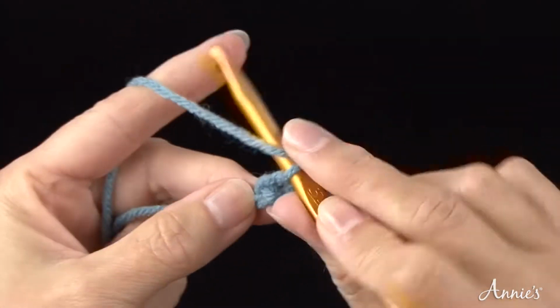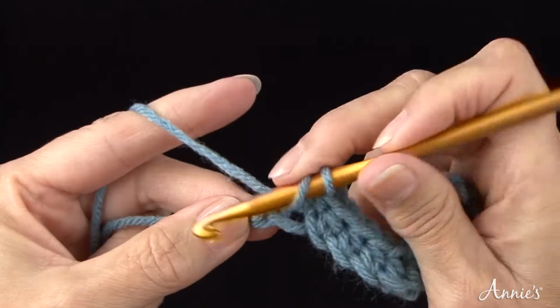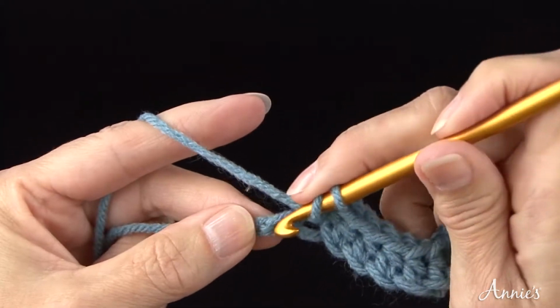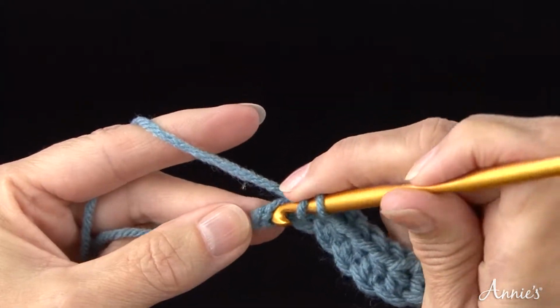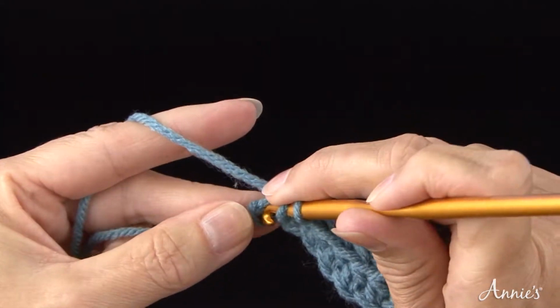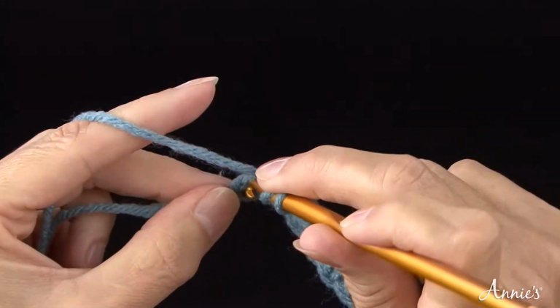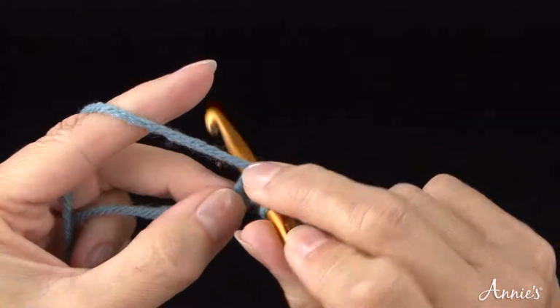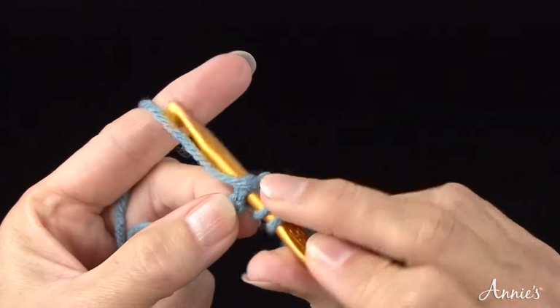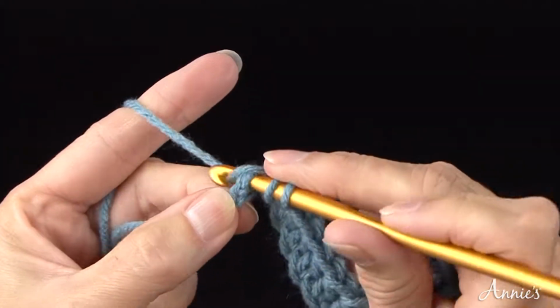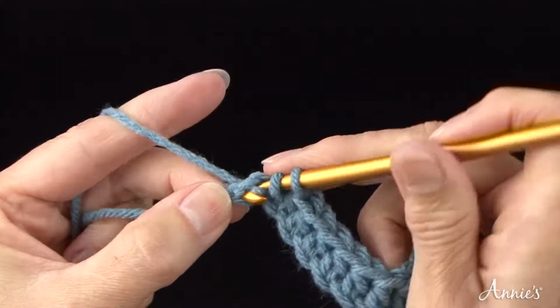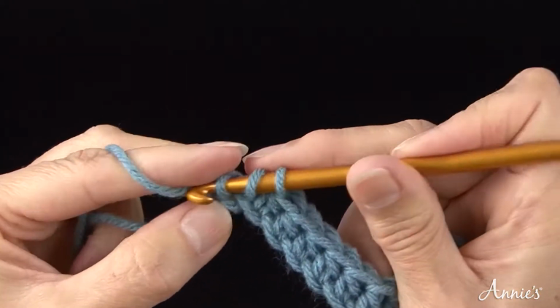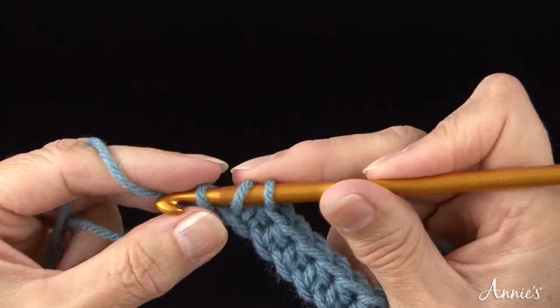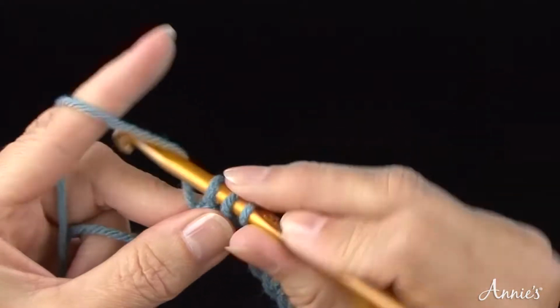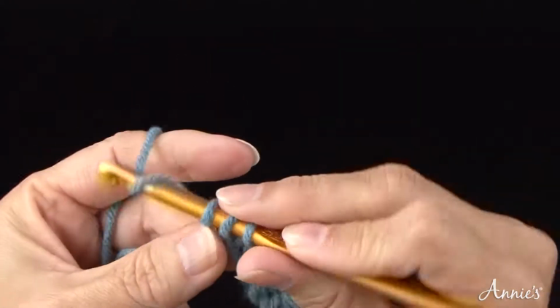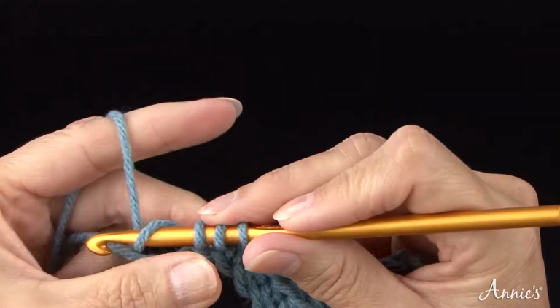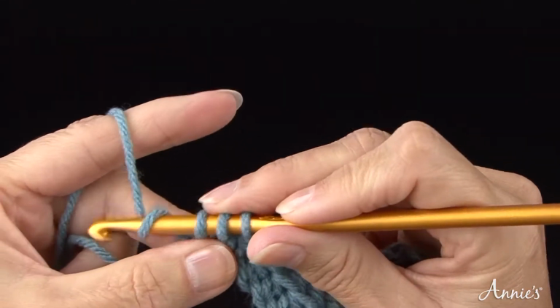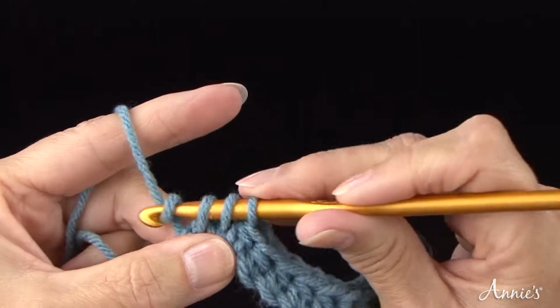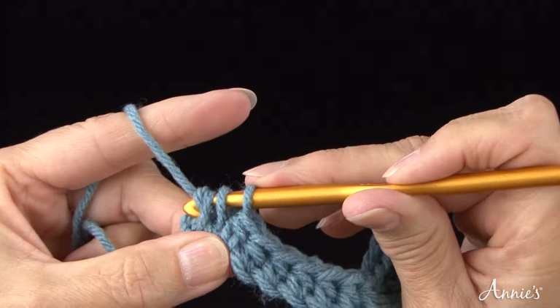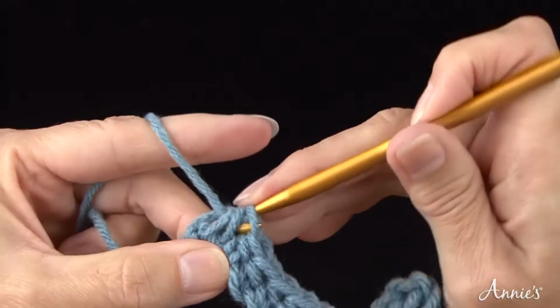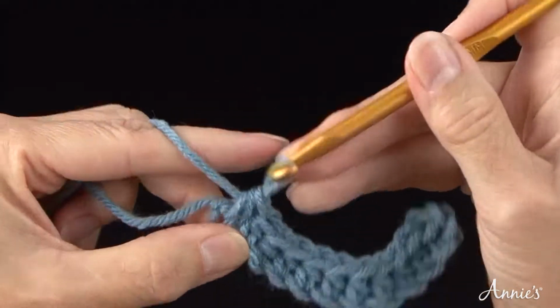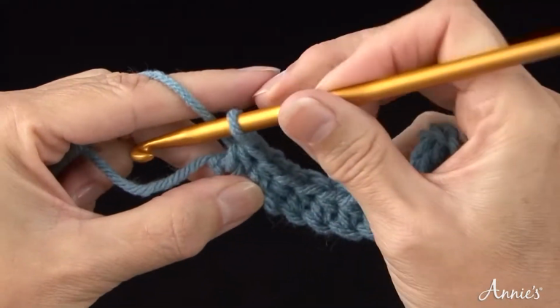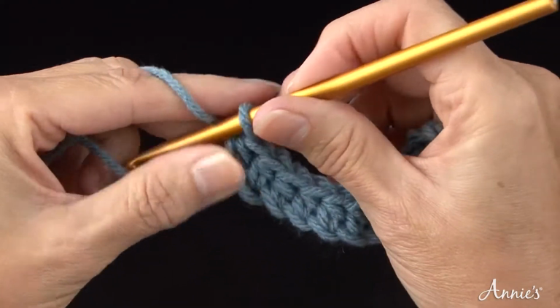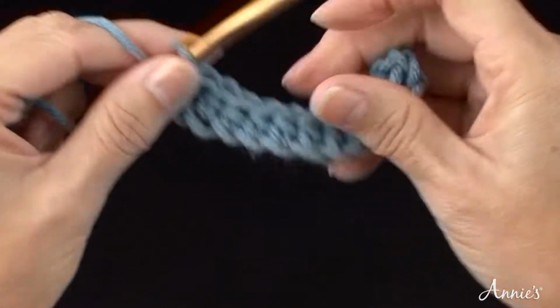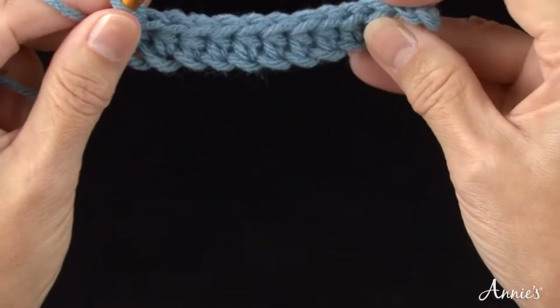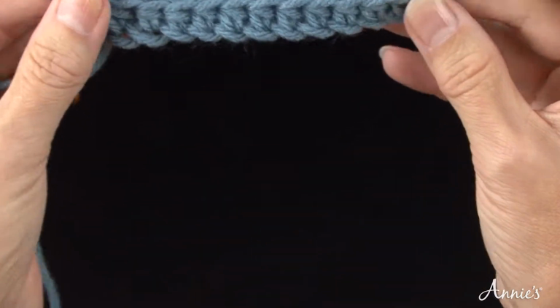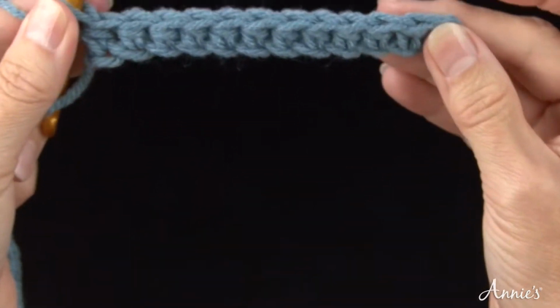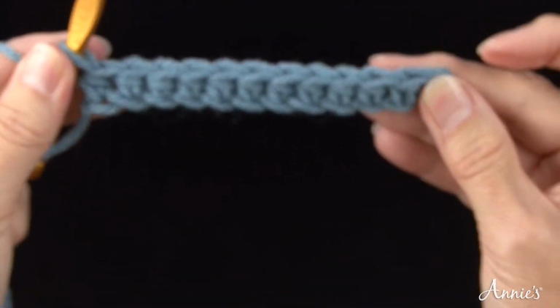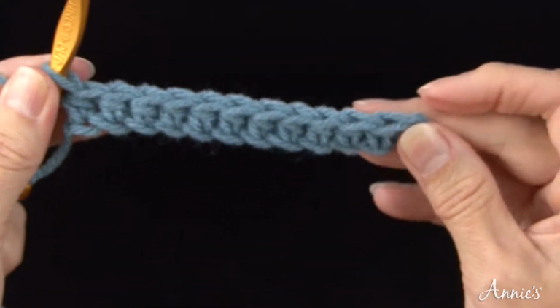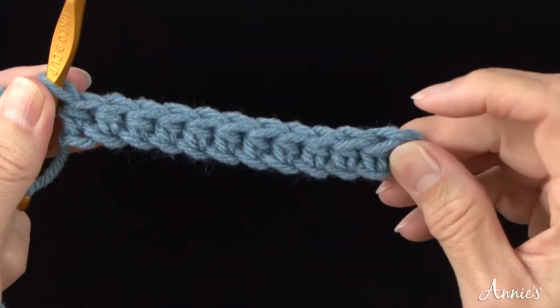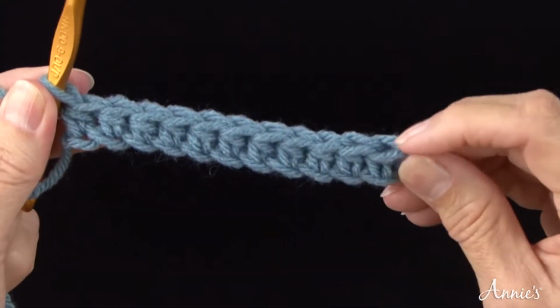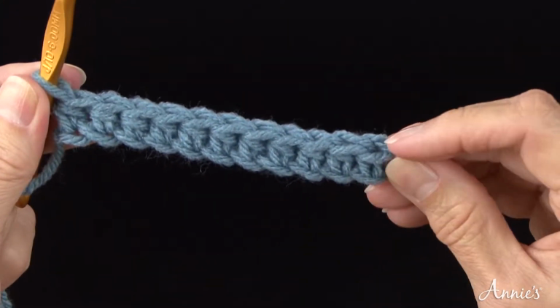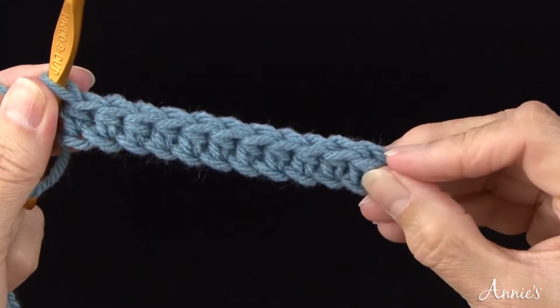Now that we have completed the row, you should stop and count your stitches. You should have 12 half double crochets, counting the first two chains you skipped at the beginning of the row as a half double crochet.